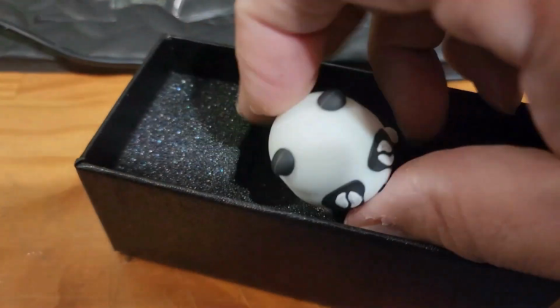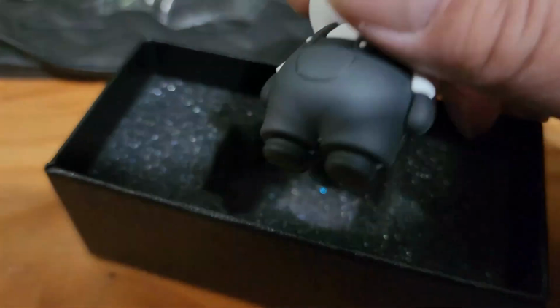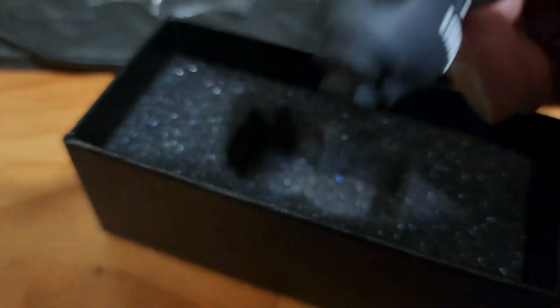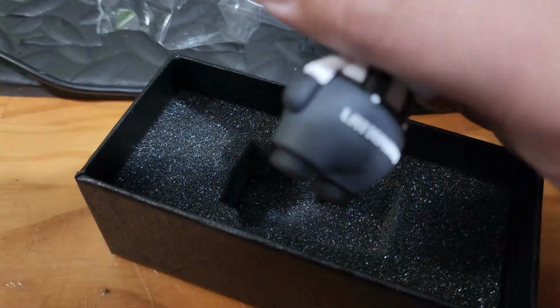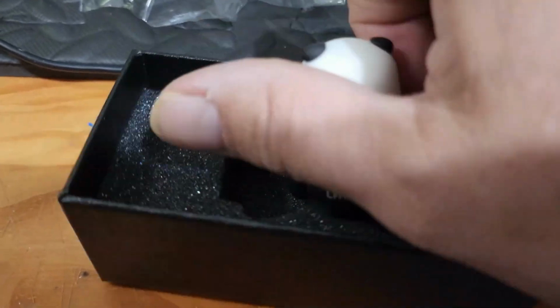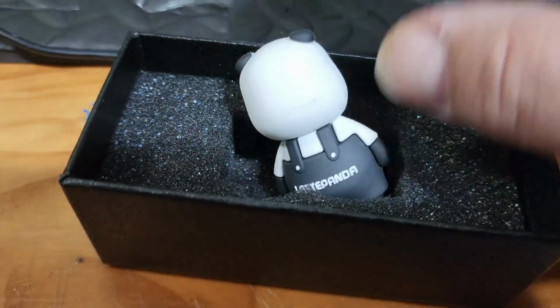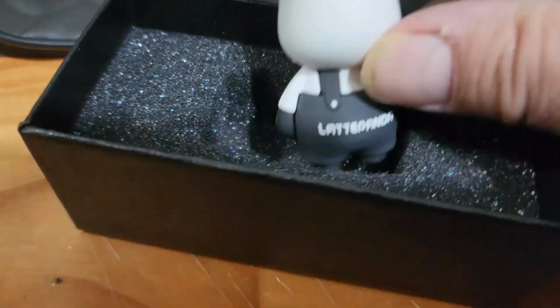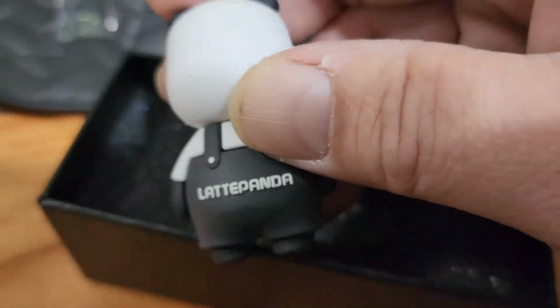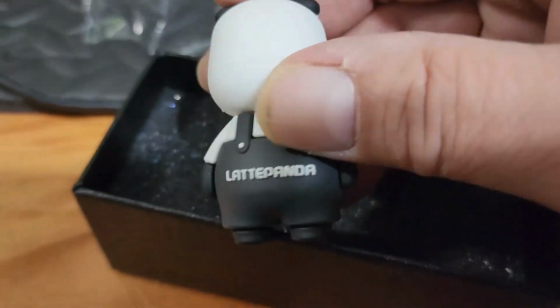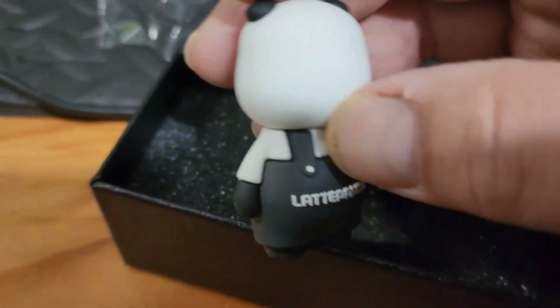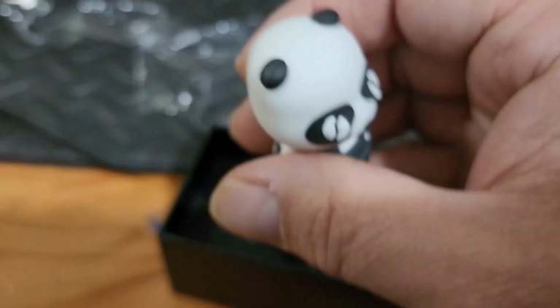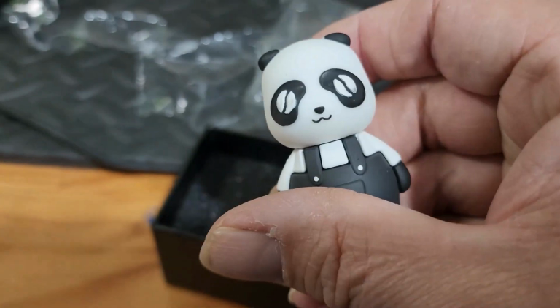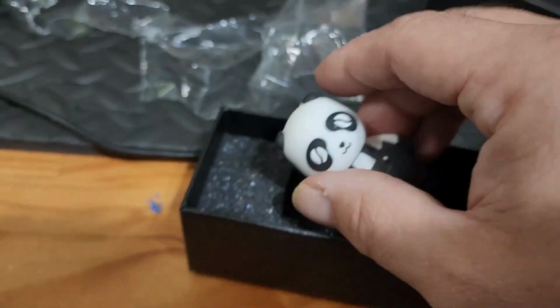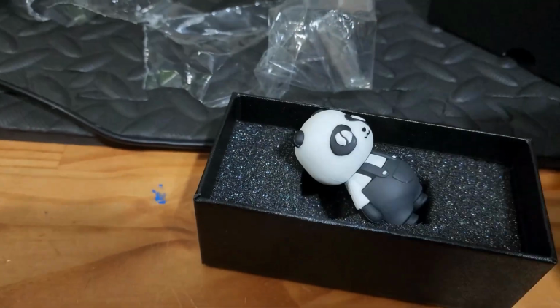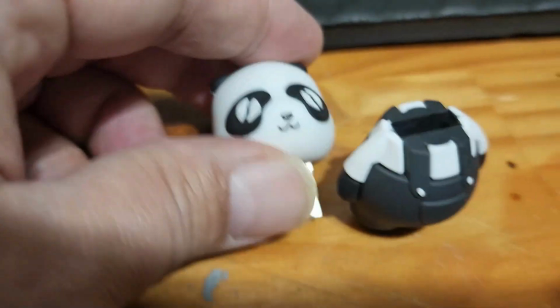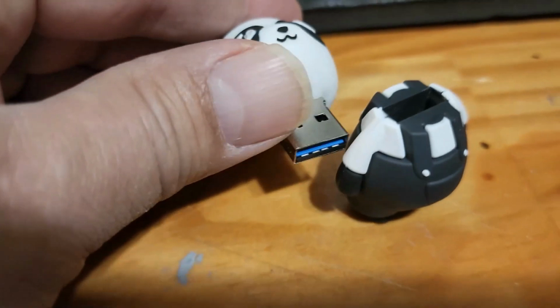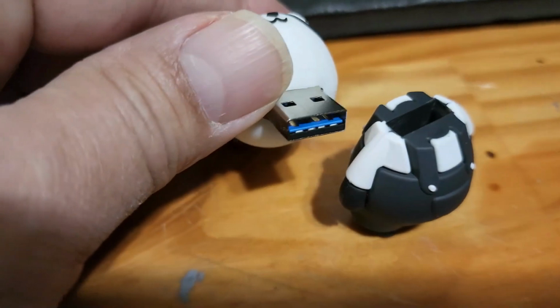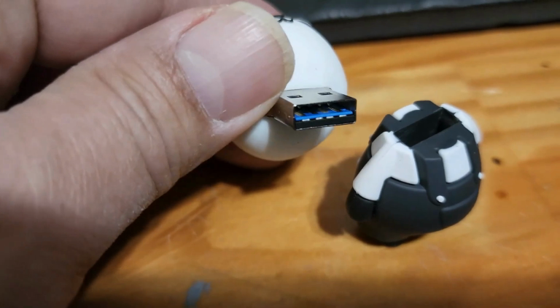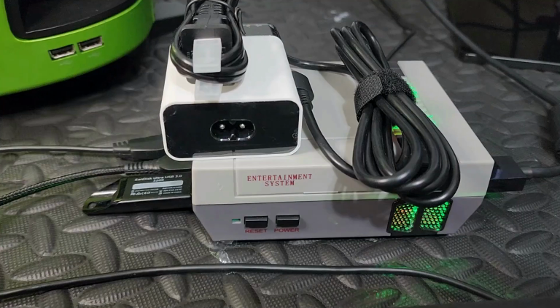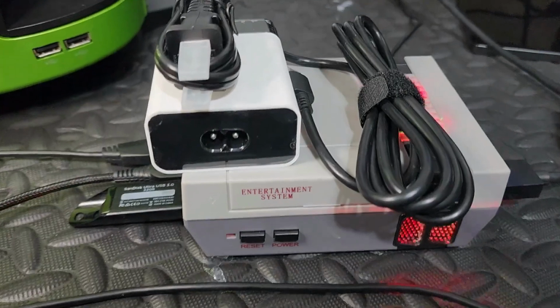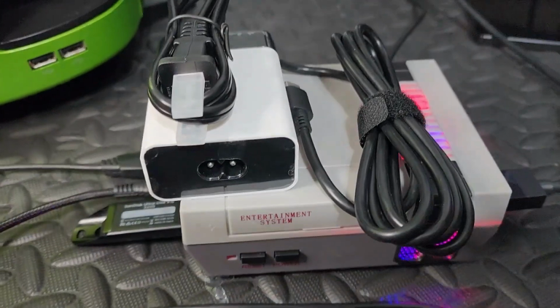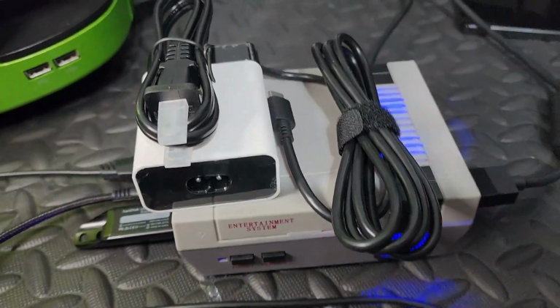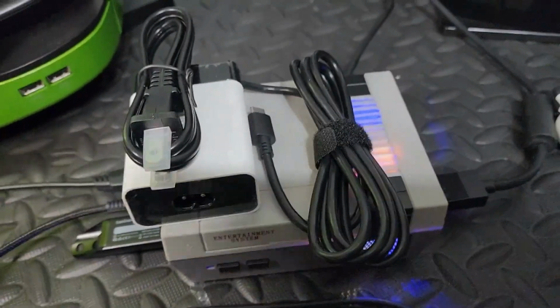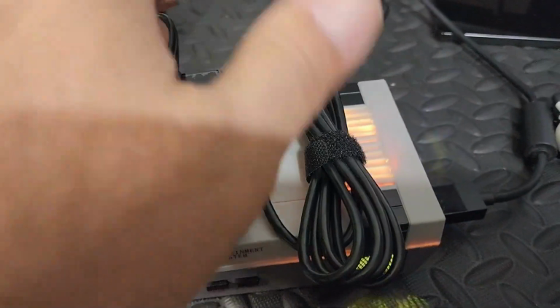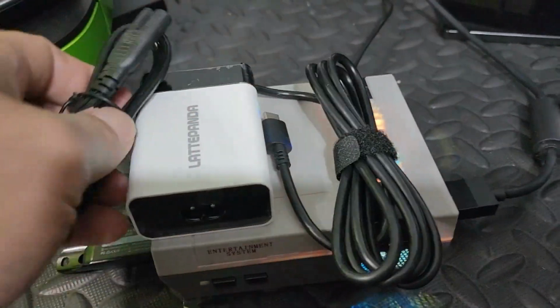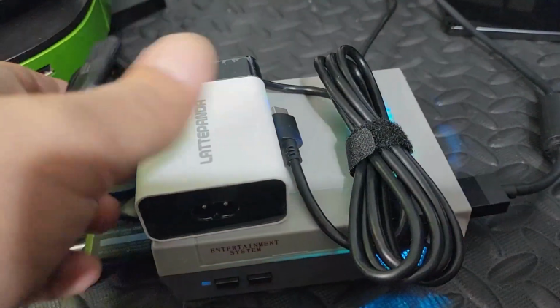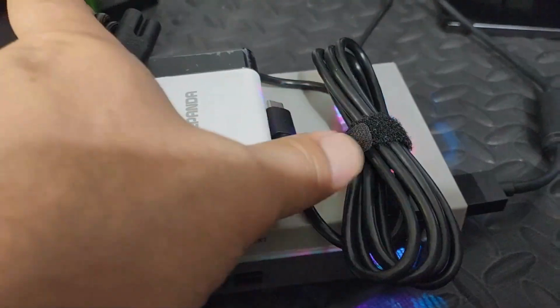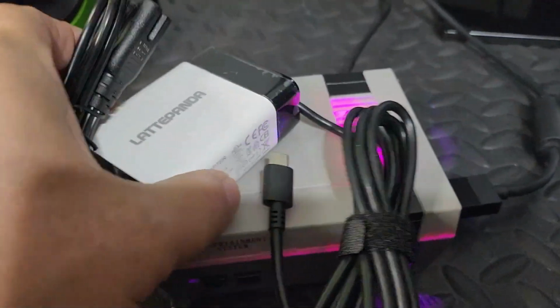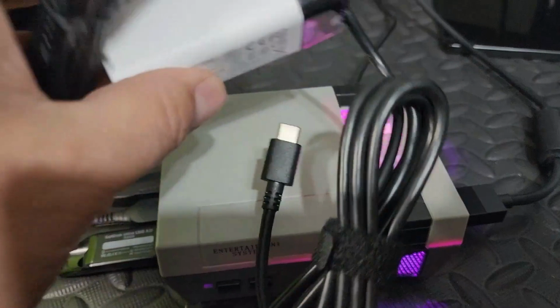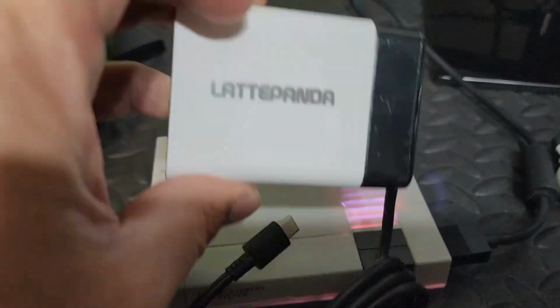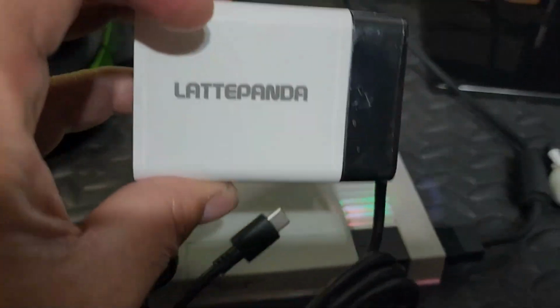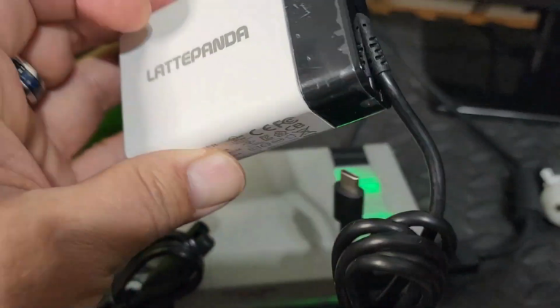What a cute panda mascot you might be thinking — but wait, he's a super fast 64GB USB flash drive if you need quick access to your storage. The Panda Power Plant is a high quality USB-C charger, up to 12V if your panda needs it.